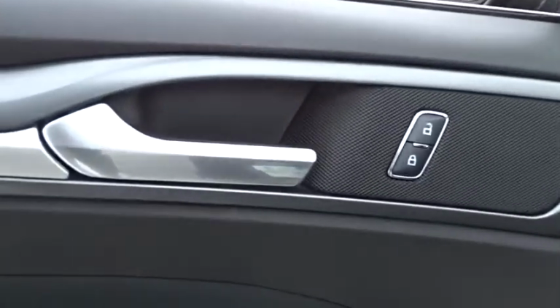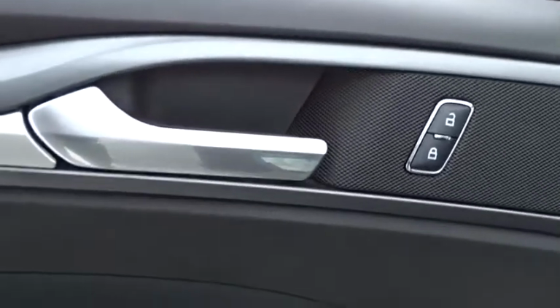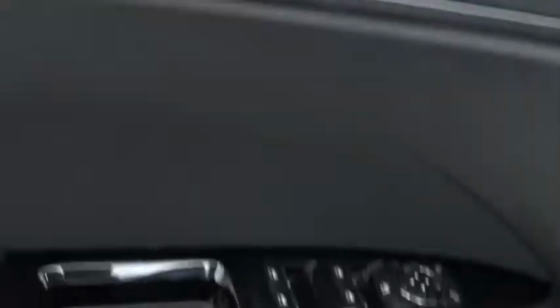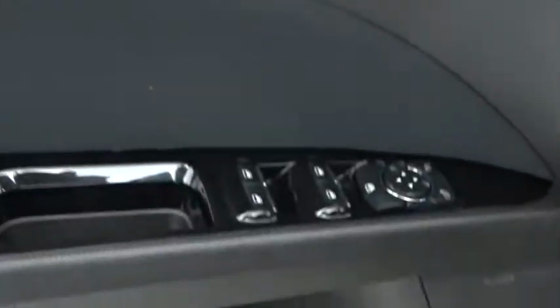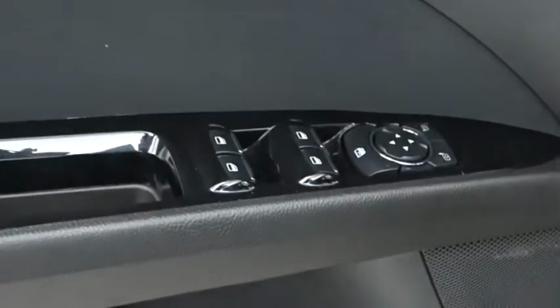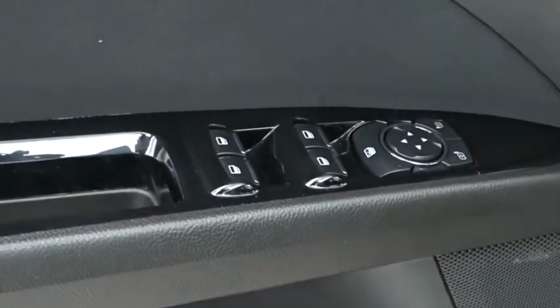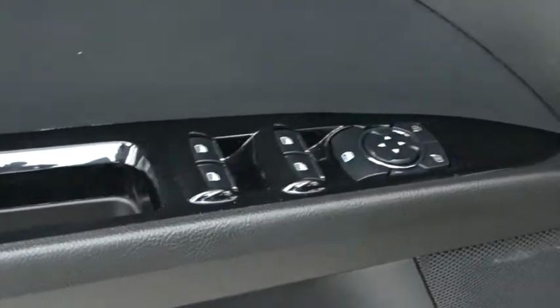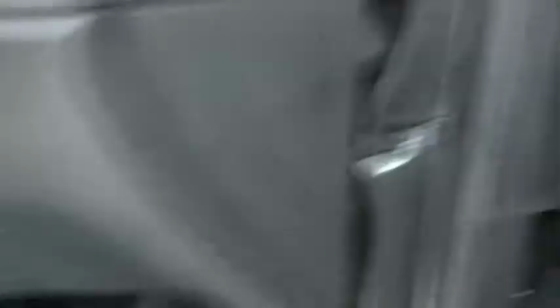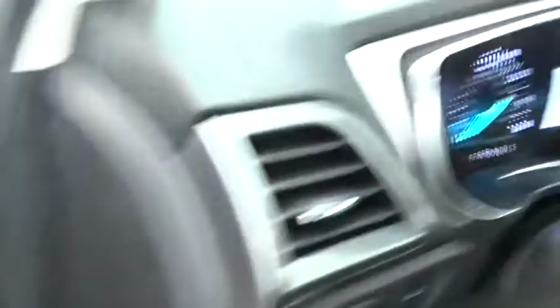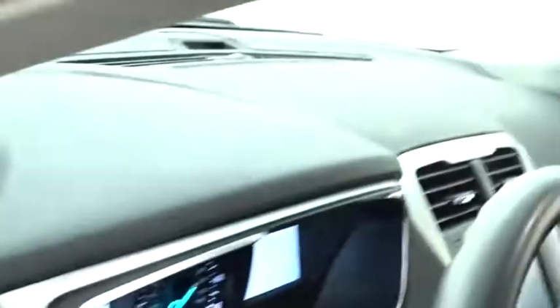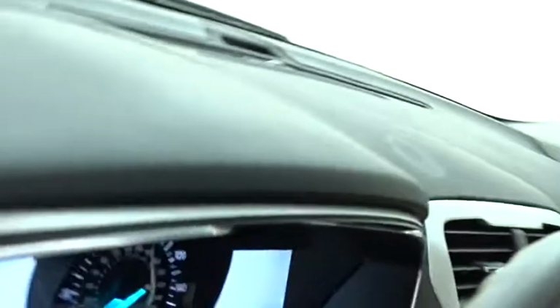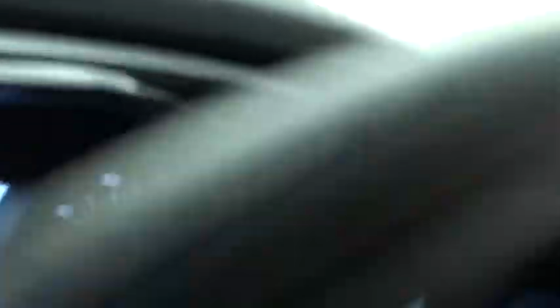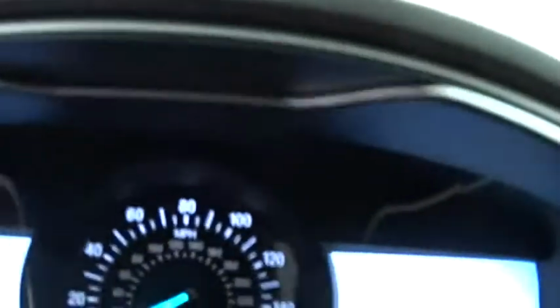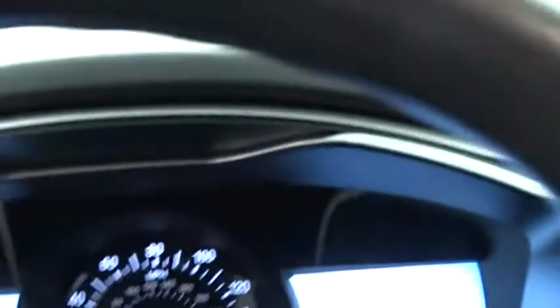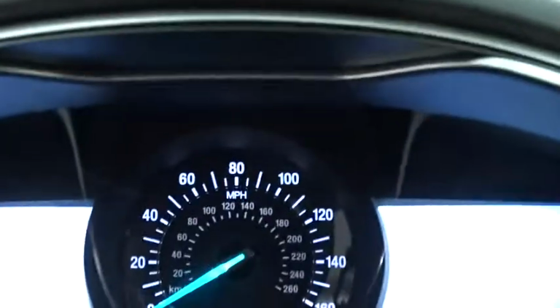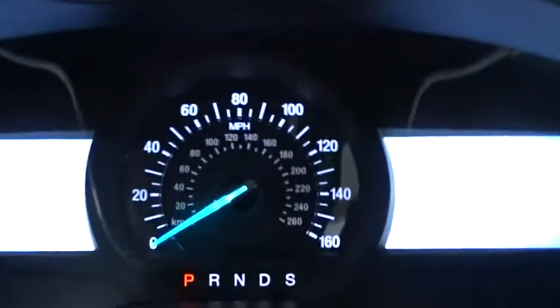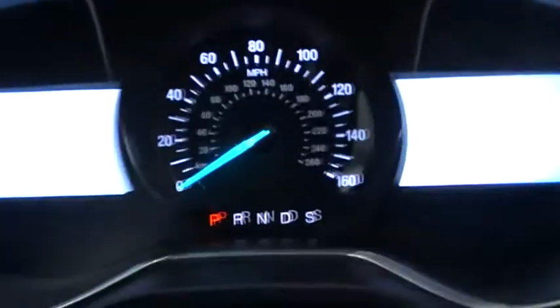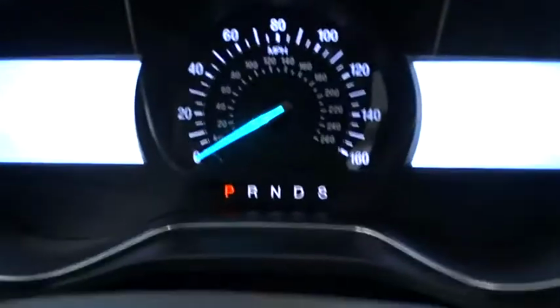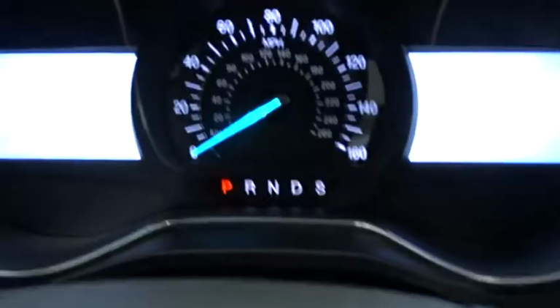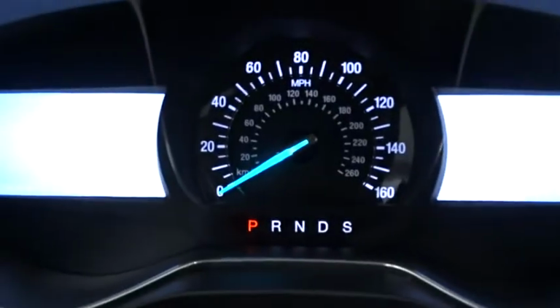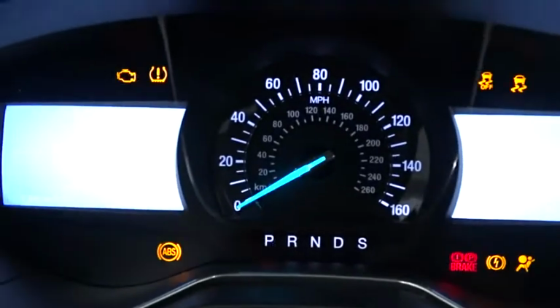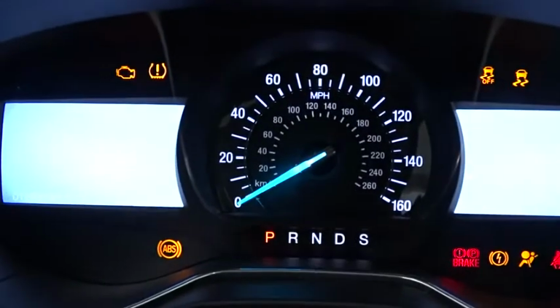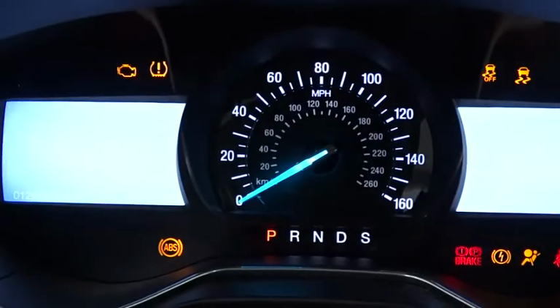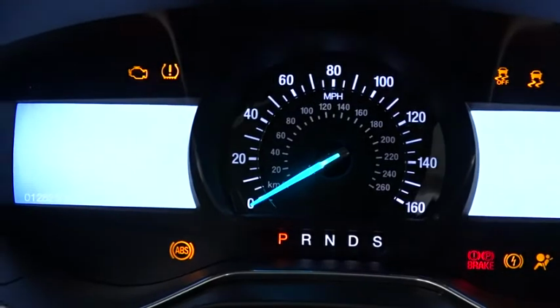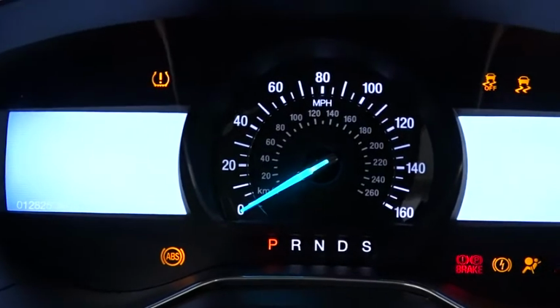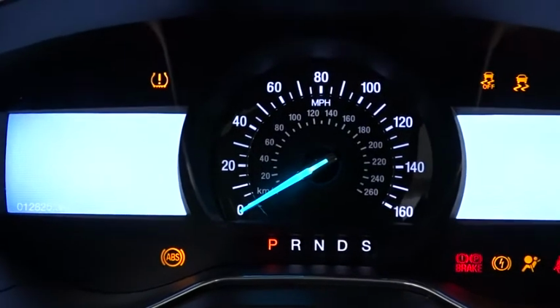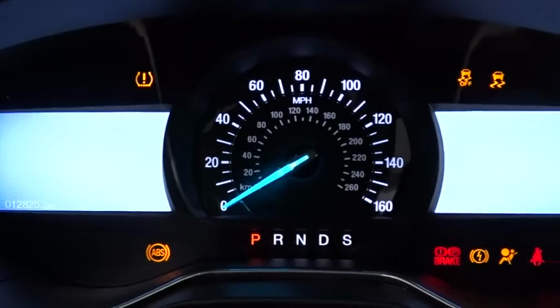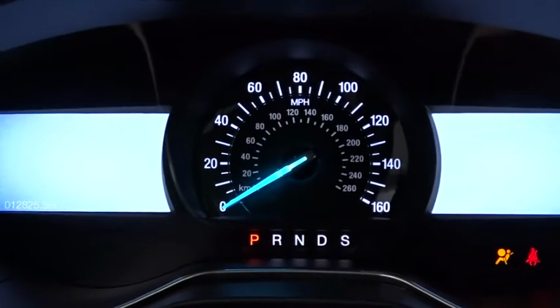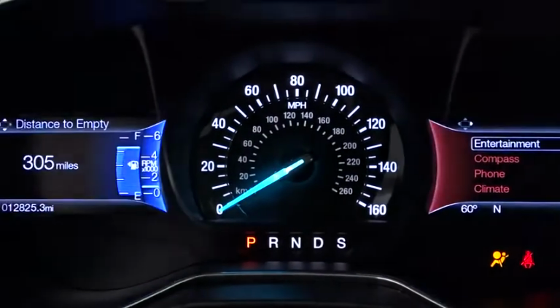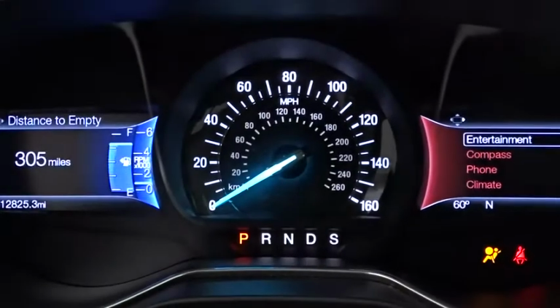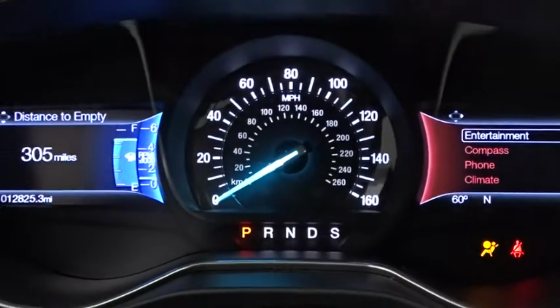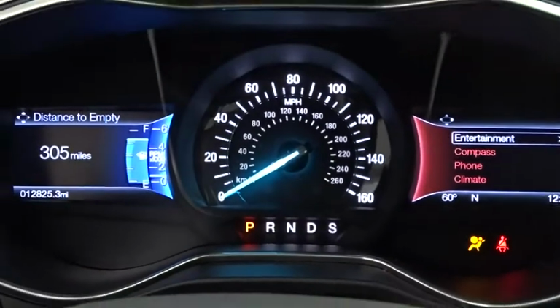Bluetooth, adjustable steering wheel, power steering, floor mats, cruise control, four-wheel disc brakes, aluminum wheels, front wheel drive, AM-FM stereo radio, rear defrost, power windows, MP3 player.